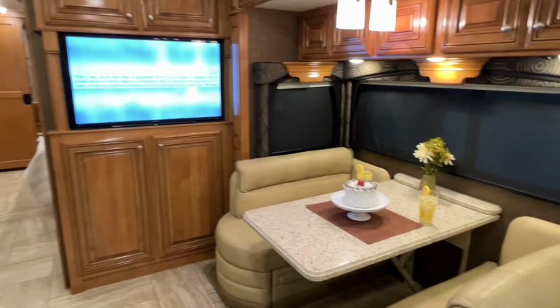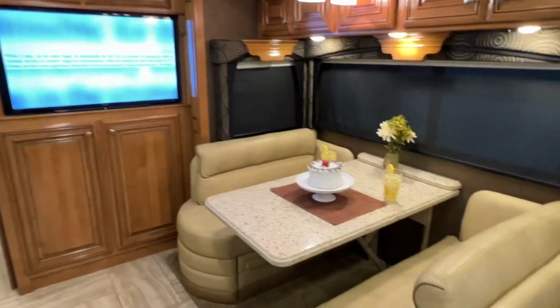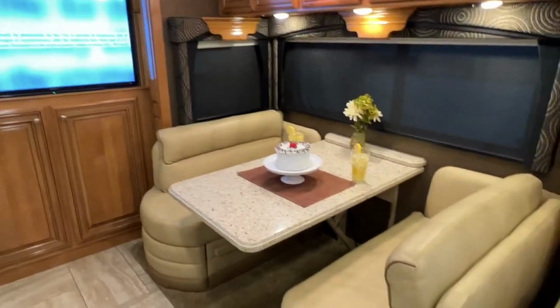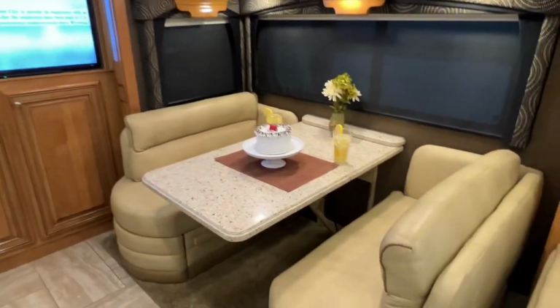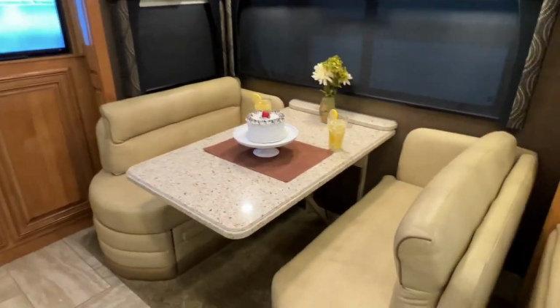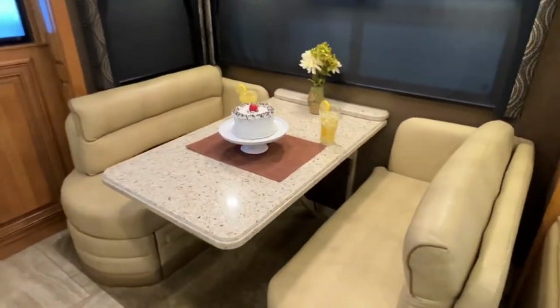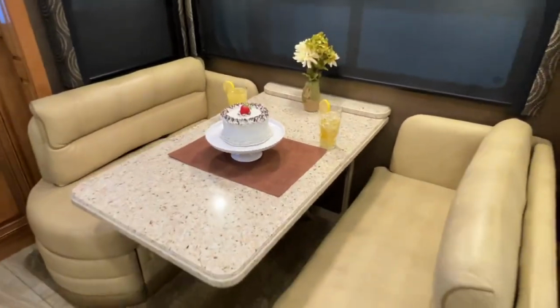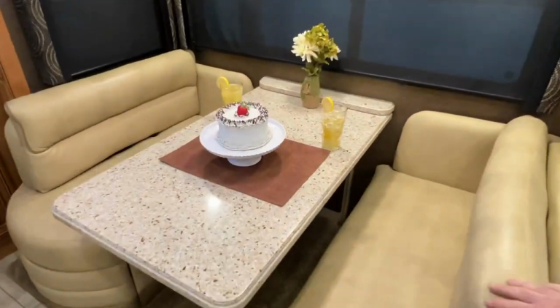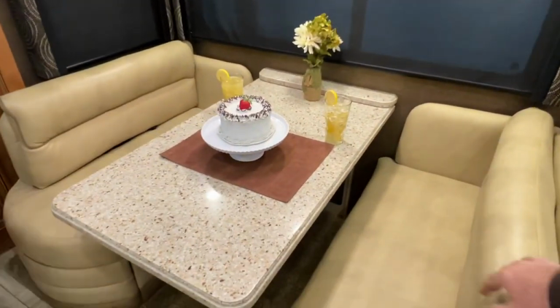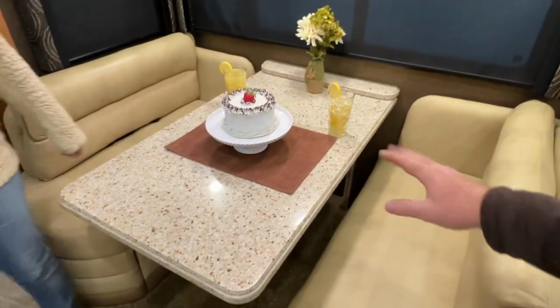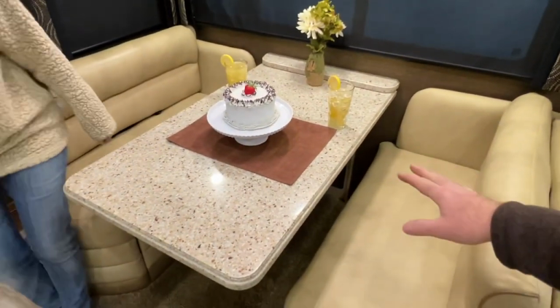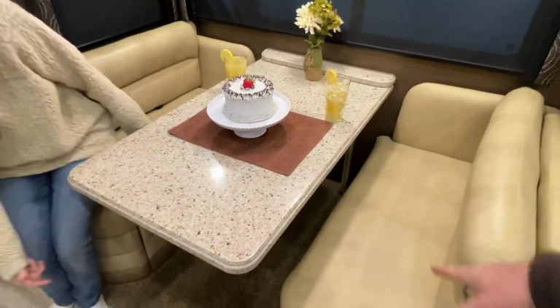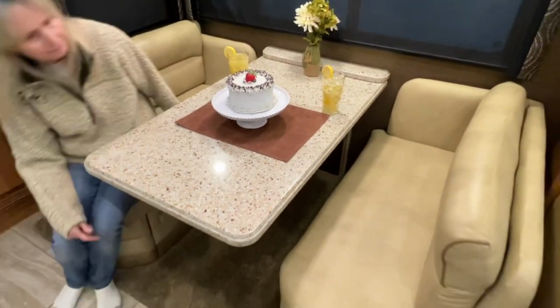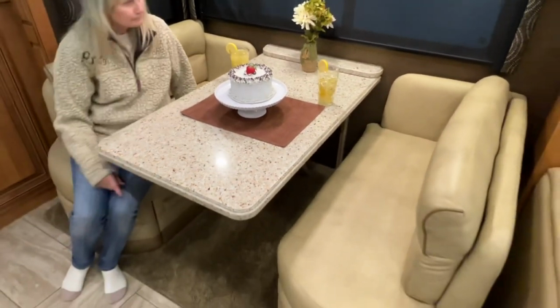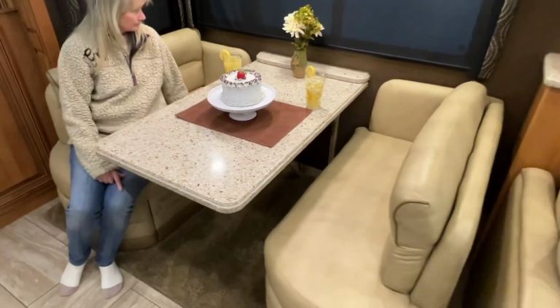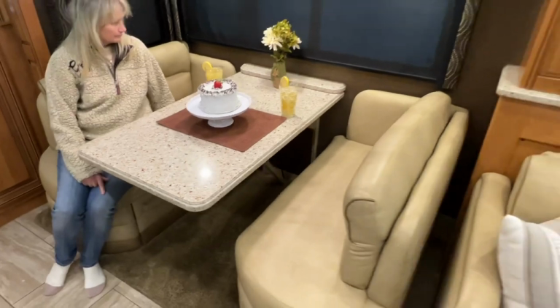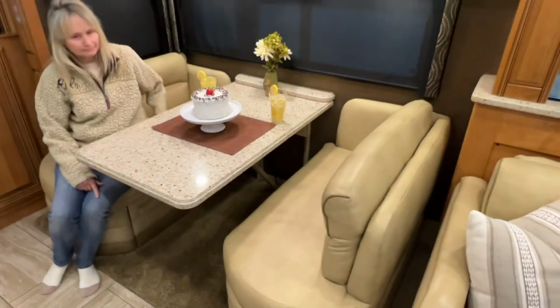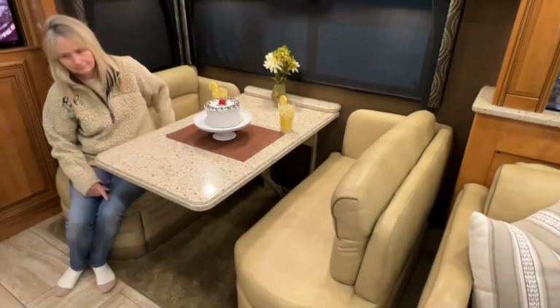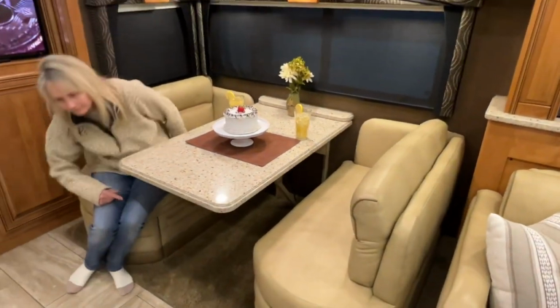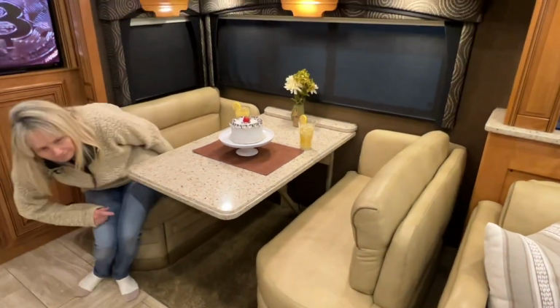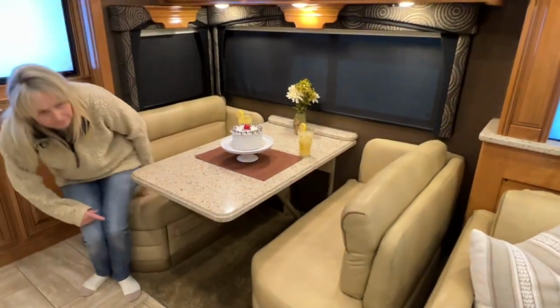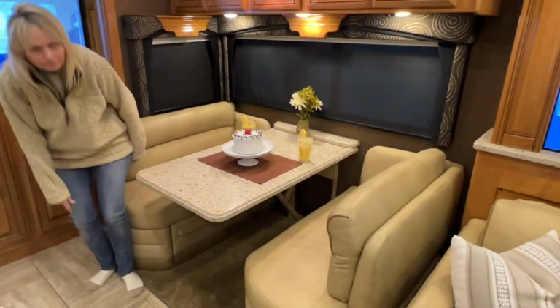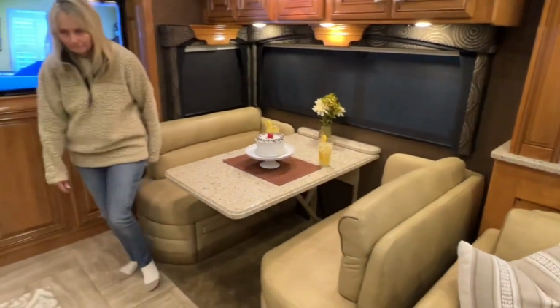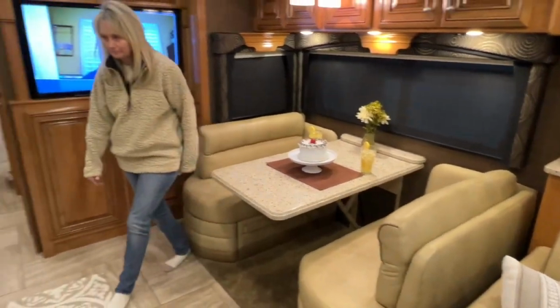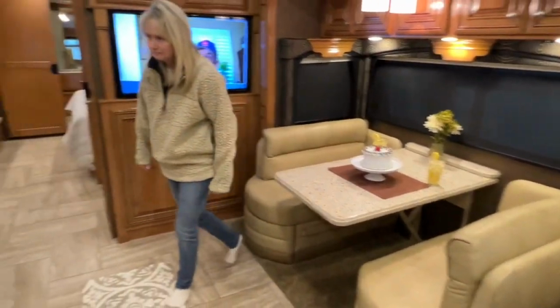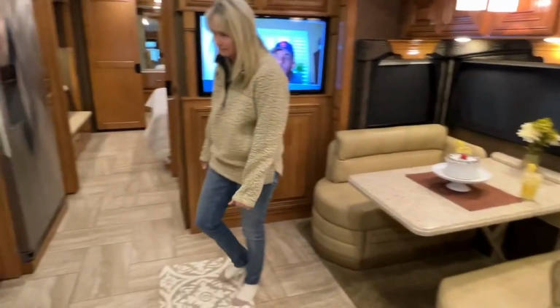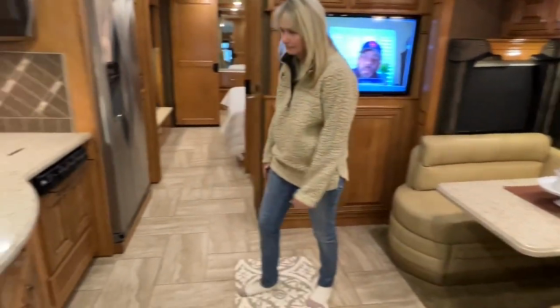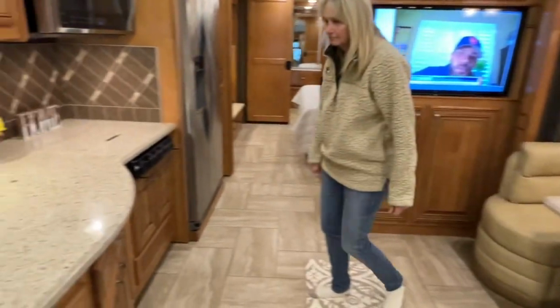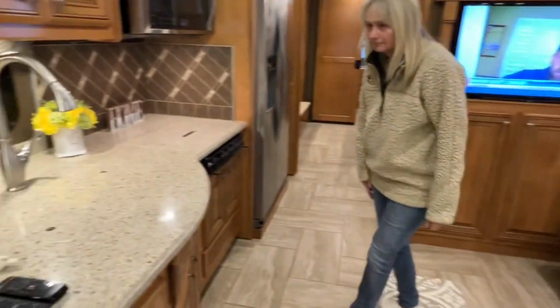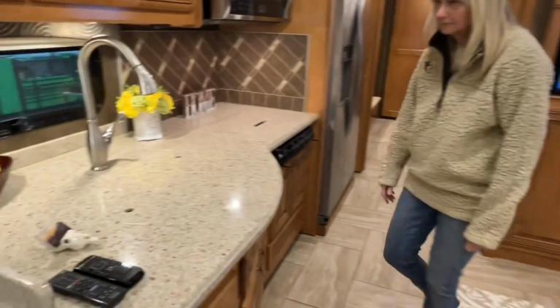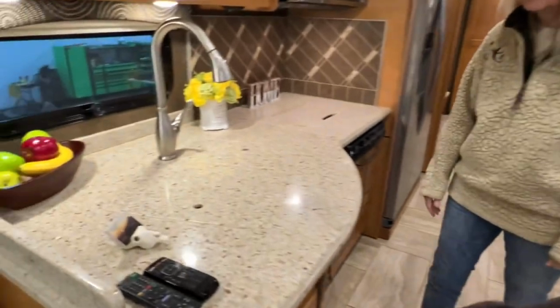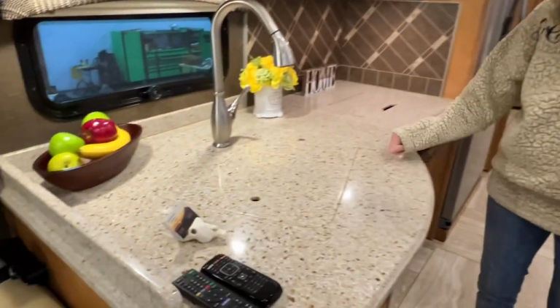There's your dinette. That lowers also where you can make a sleeping area — there's a cushion that goes in the middle. Got solid, looks like Corian countertop.